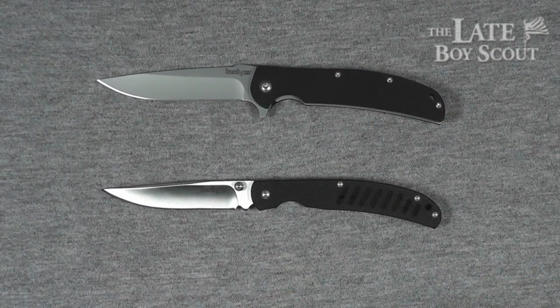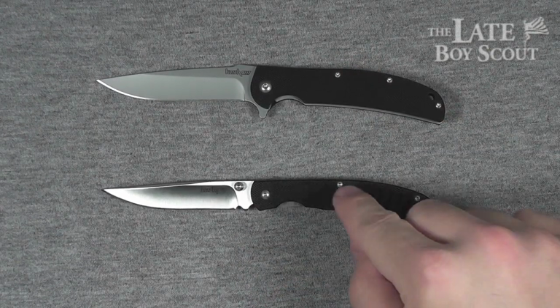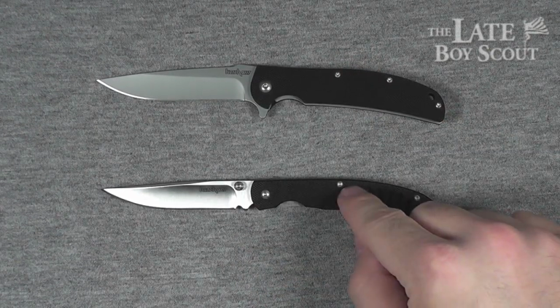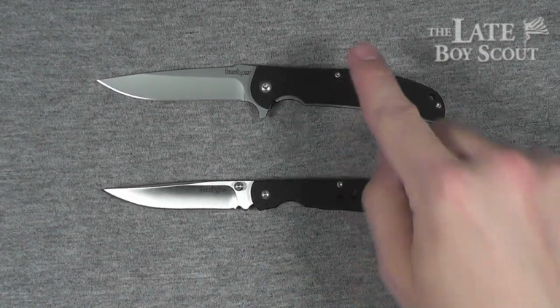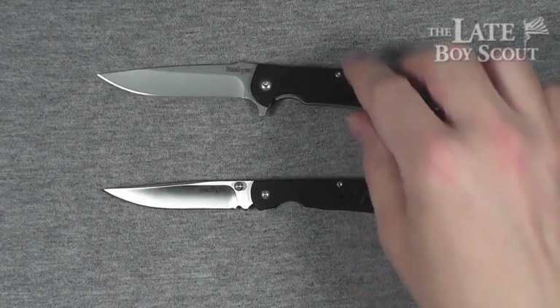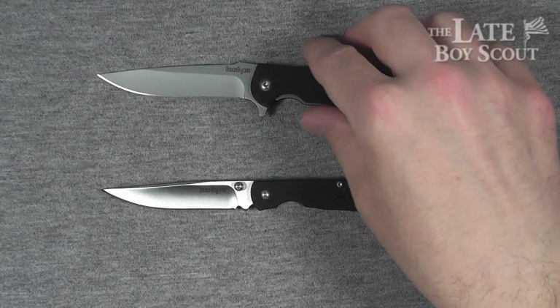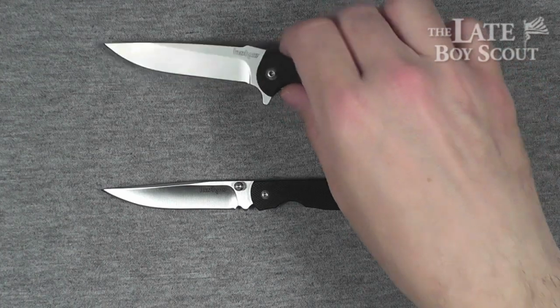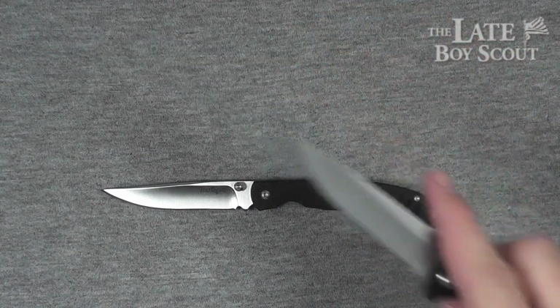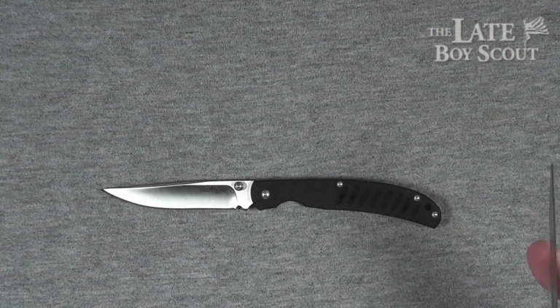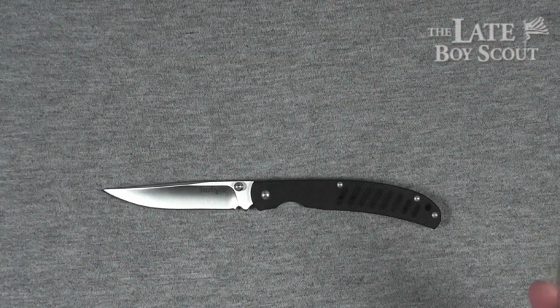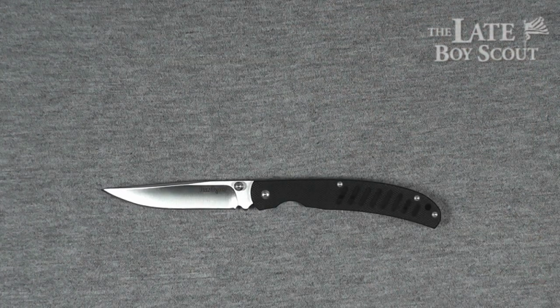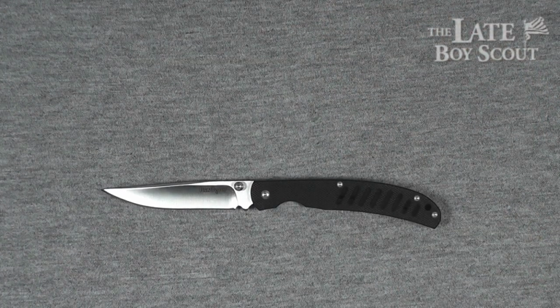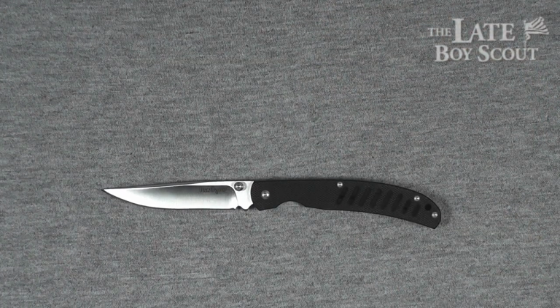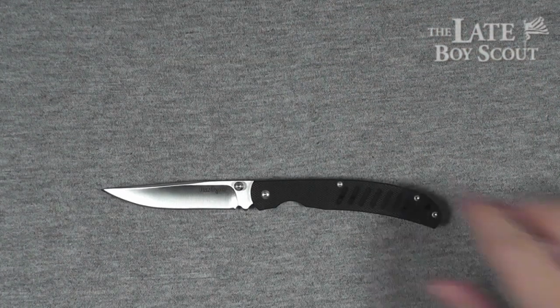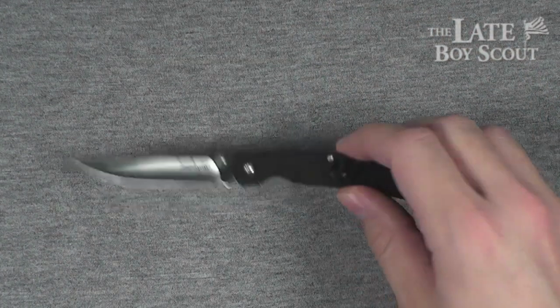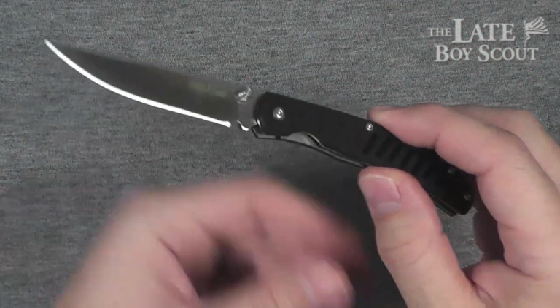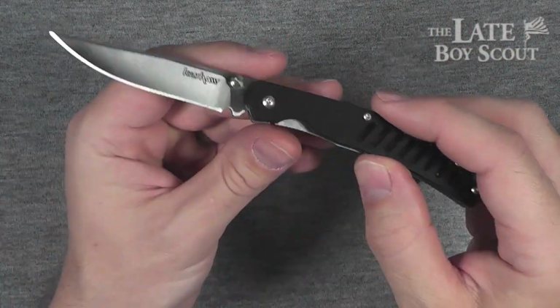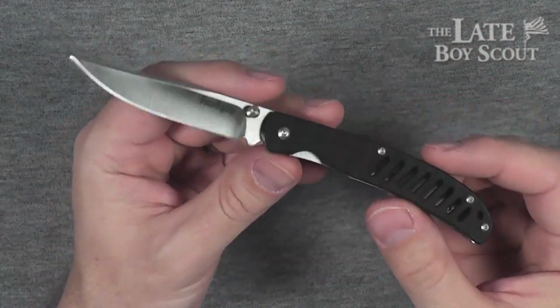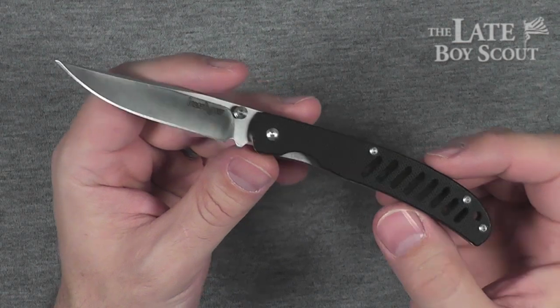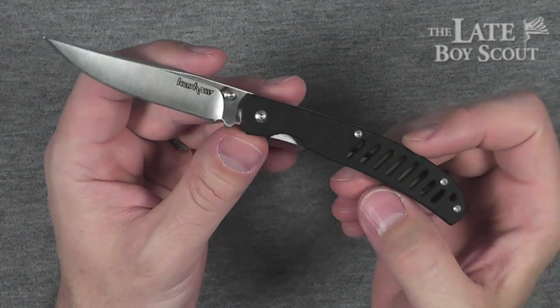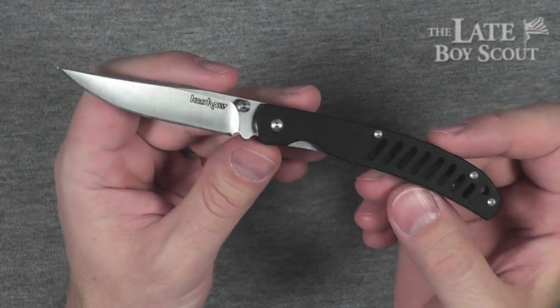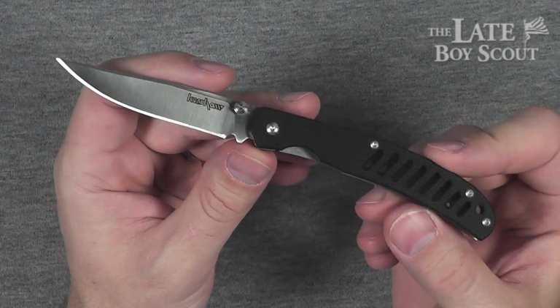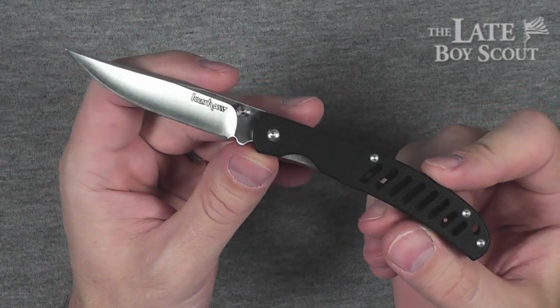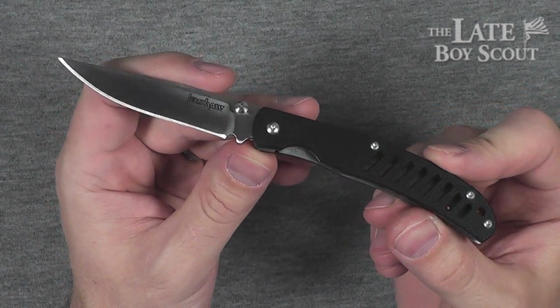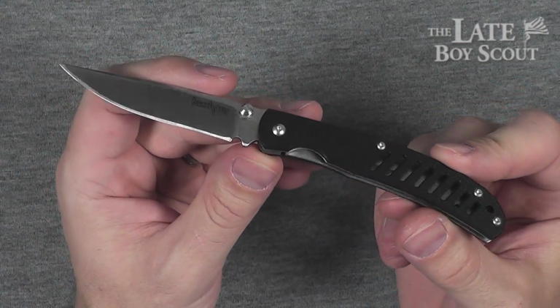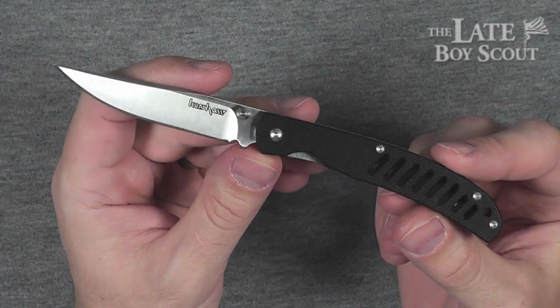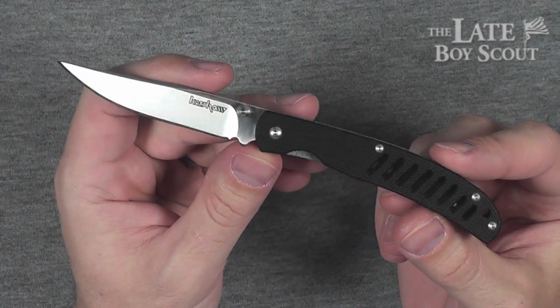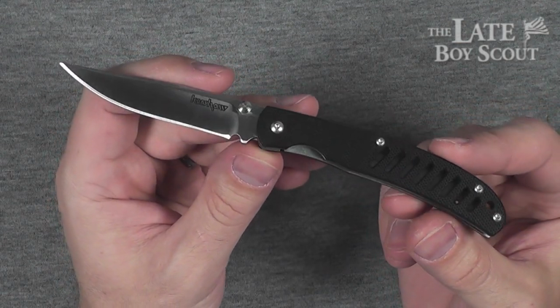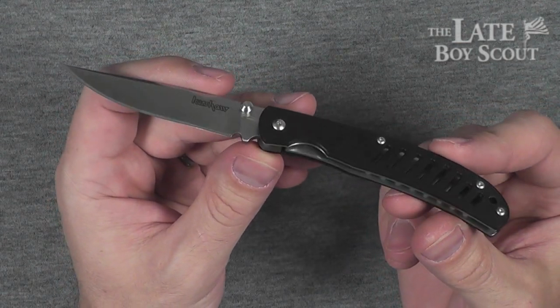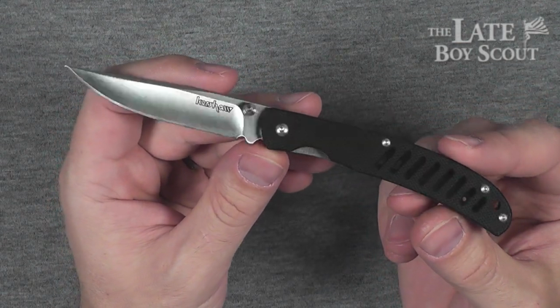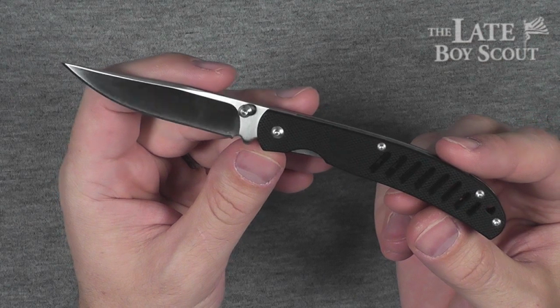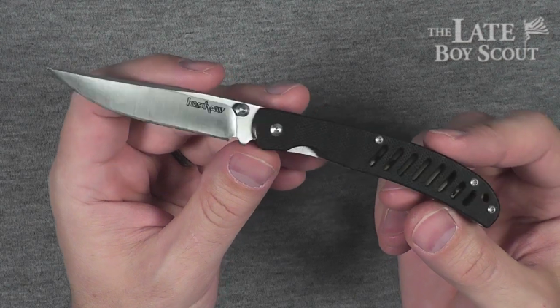The reason I got this one, in addition to that one, is price. I picked this thing up for something like — what did I pay? I think it was $11 or $12. It was on clearance at Cabela's at the time.